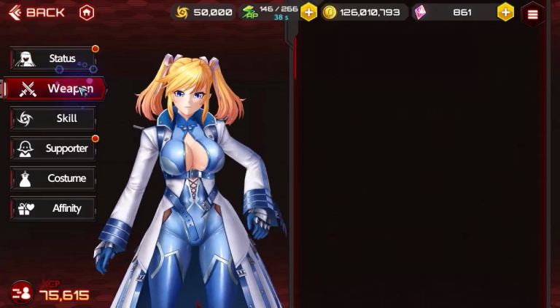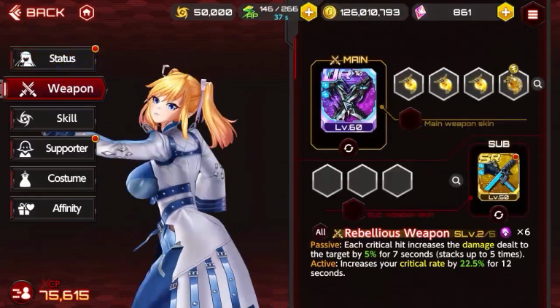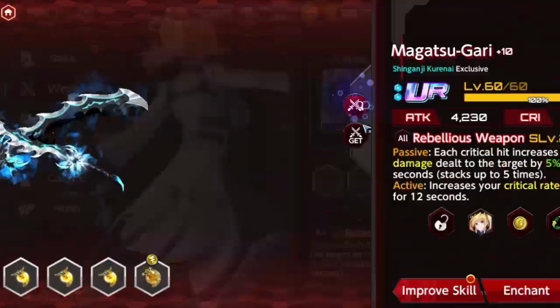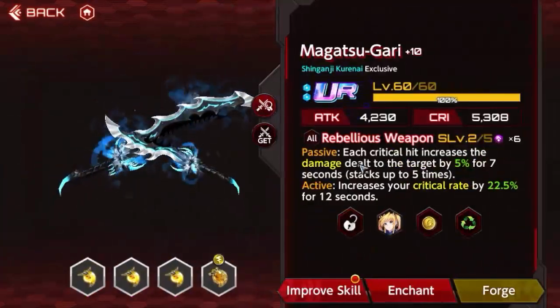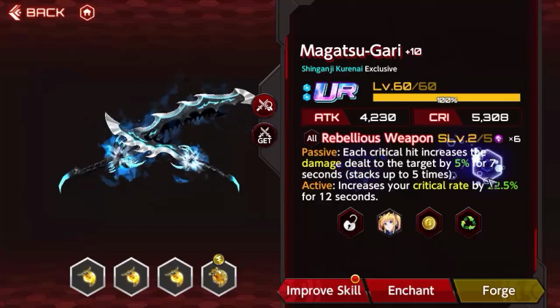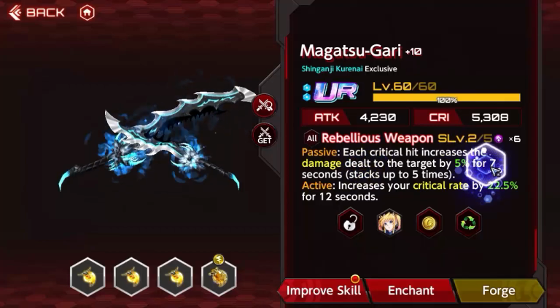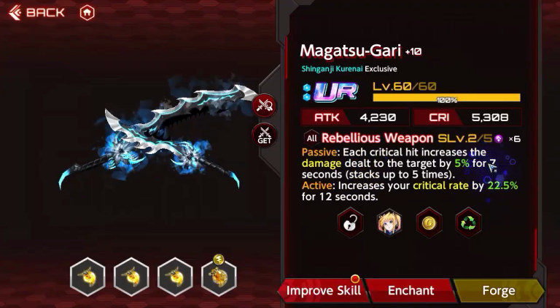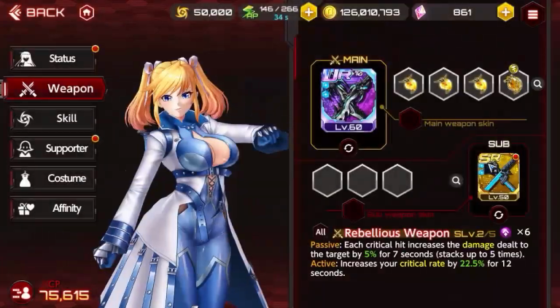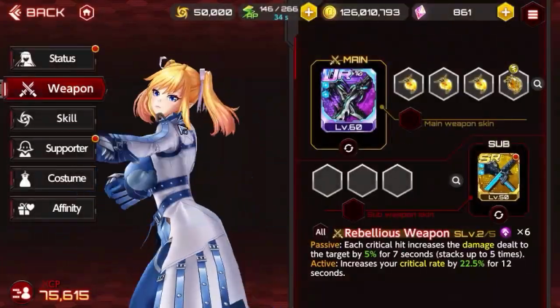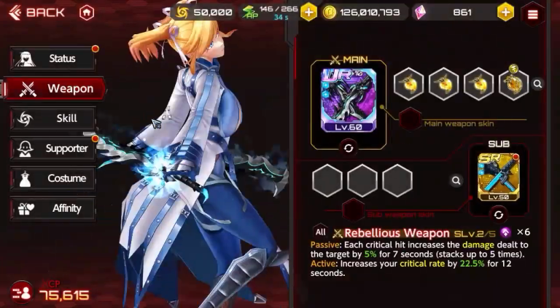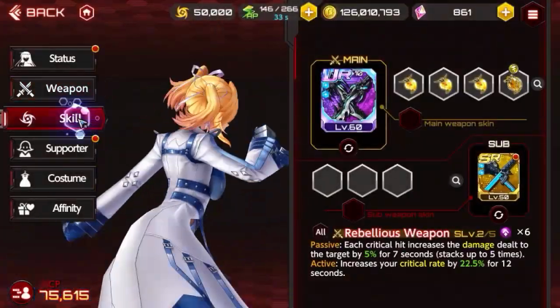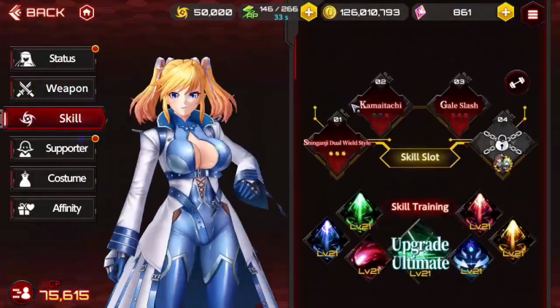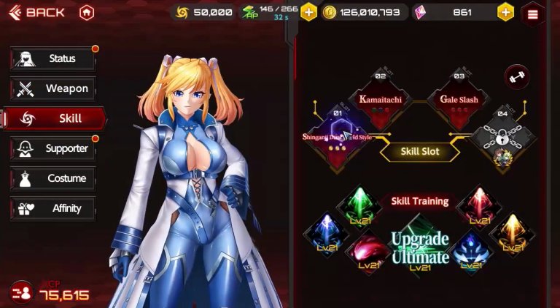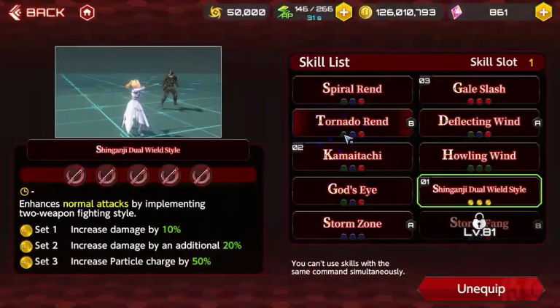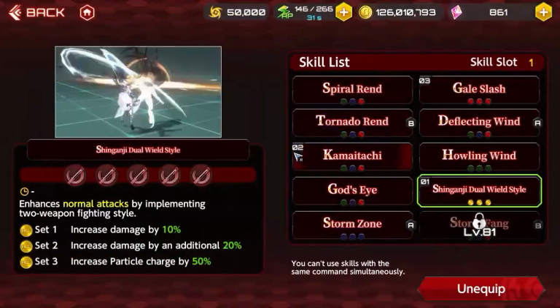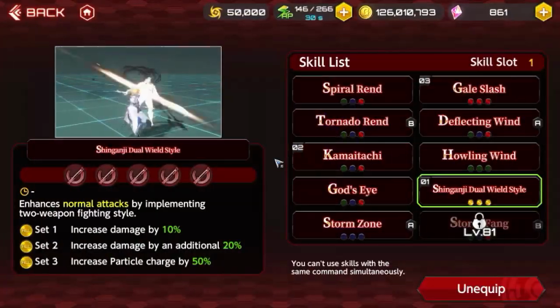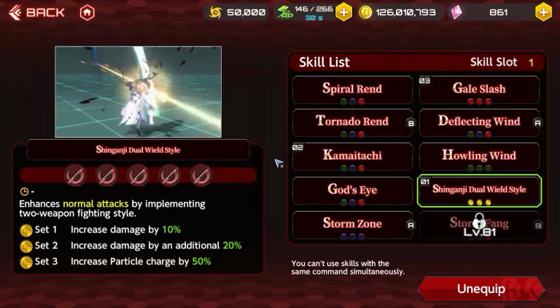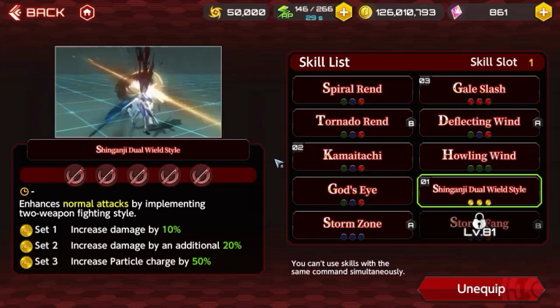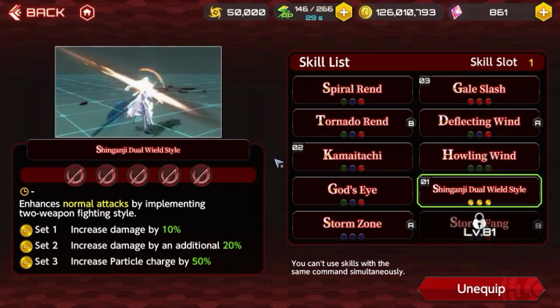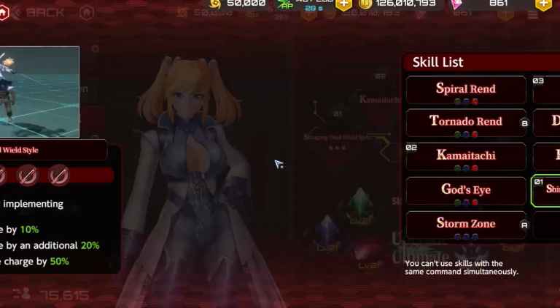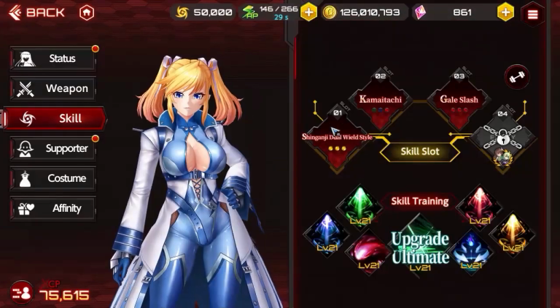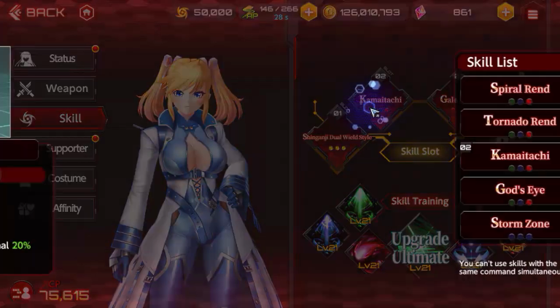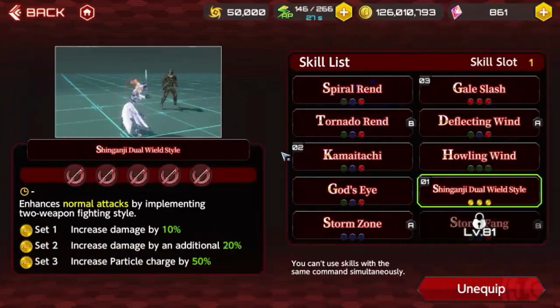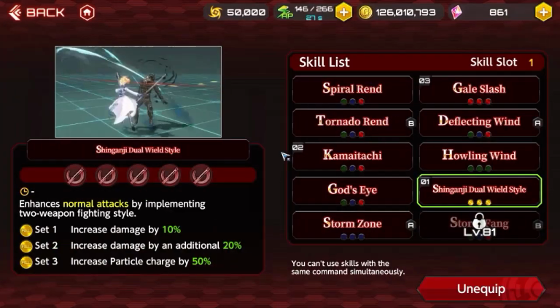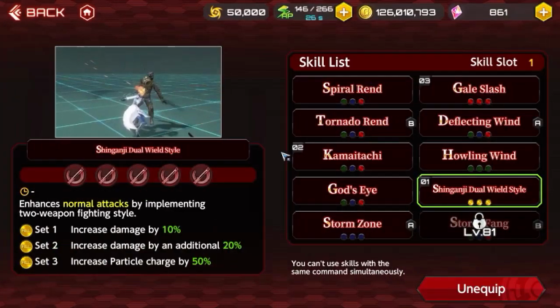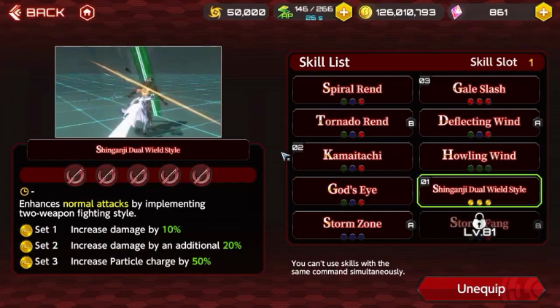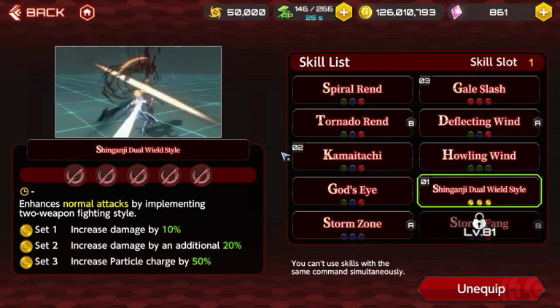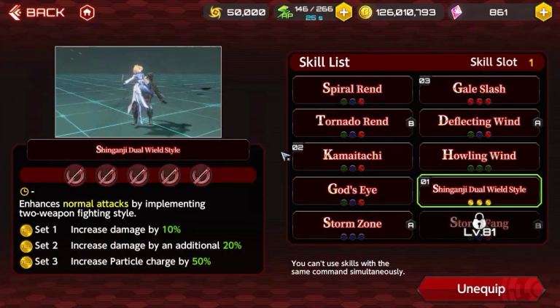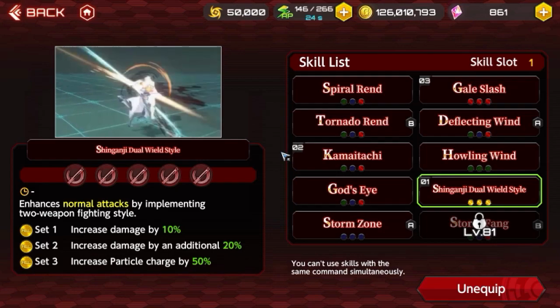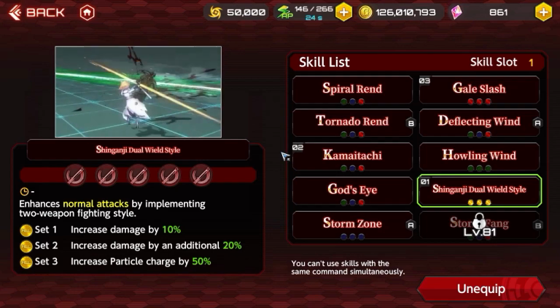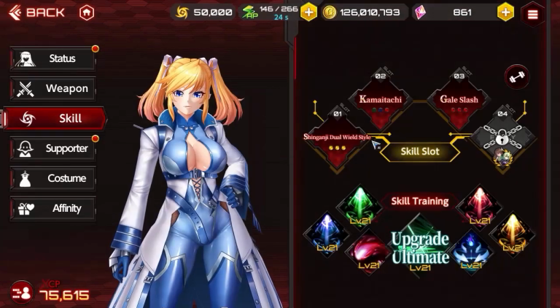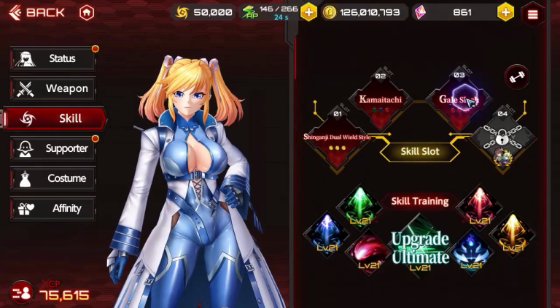Gale Slash is another skill that can heal you based on the damage you inflict. At the end of a skill or combo, a bubble will flash over your character — that's when you use Gale Slash. The timing is hard to pull off, but you can do it after getting used to it.